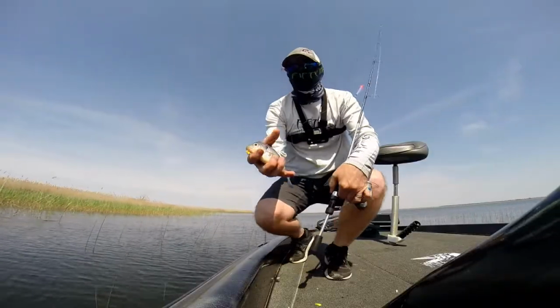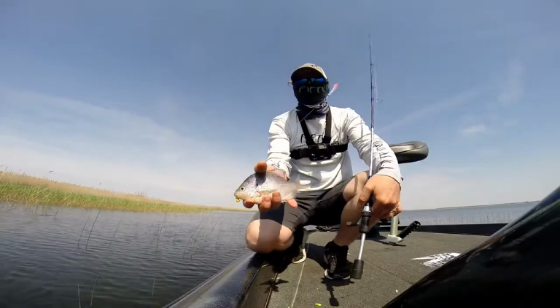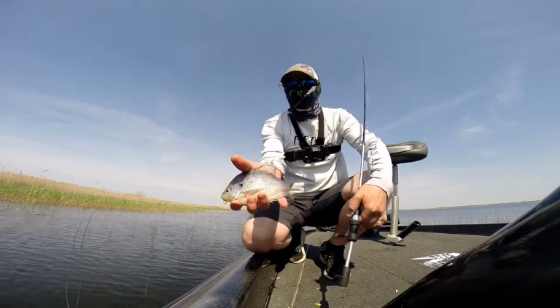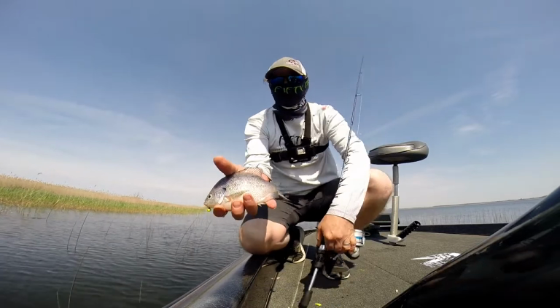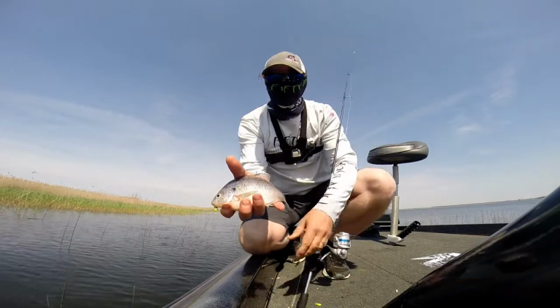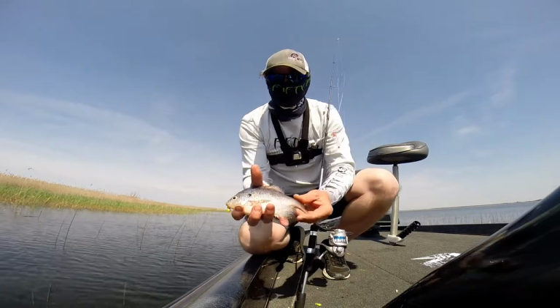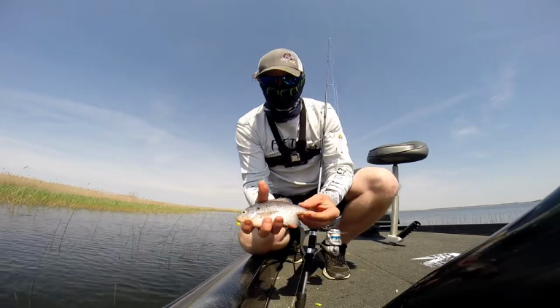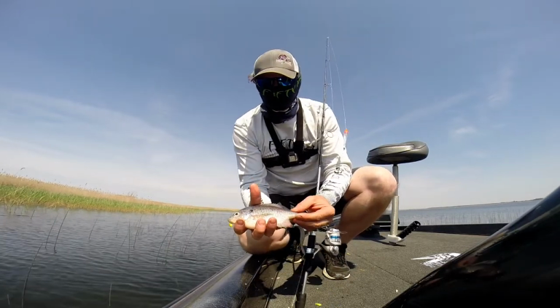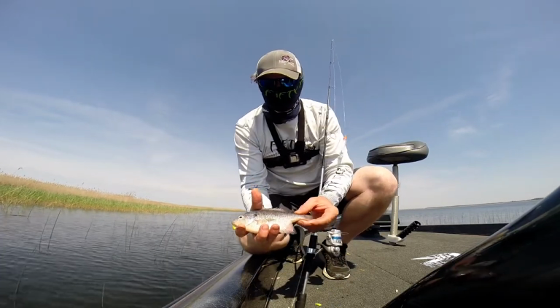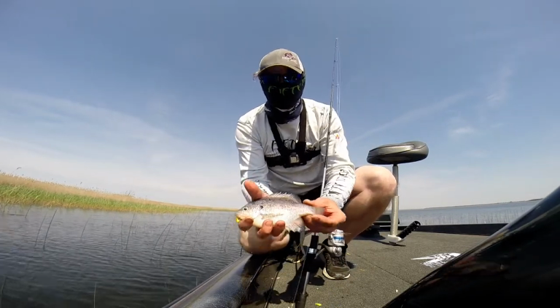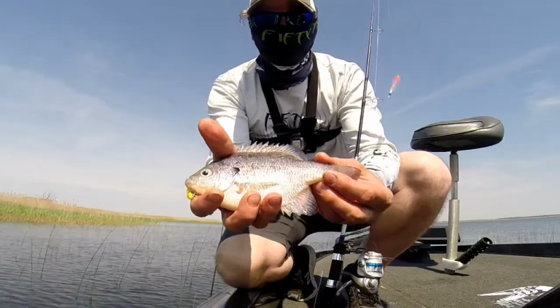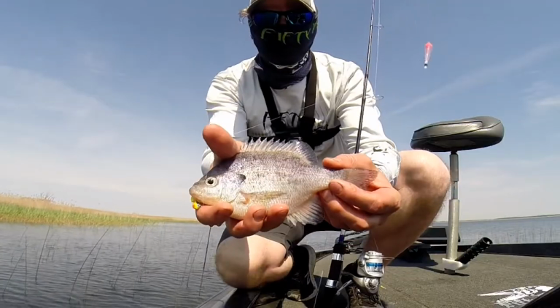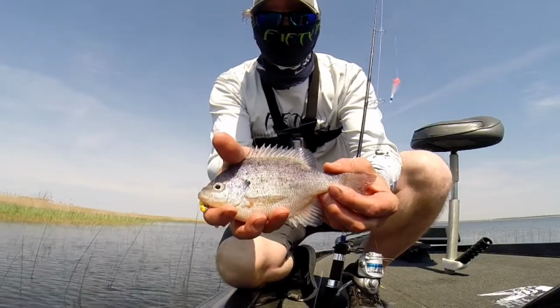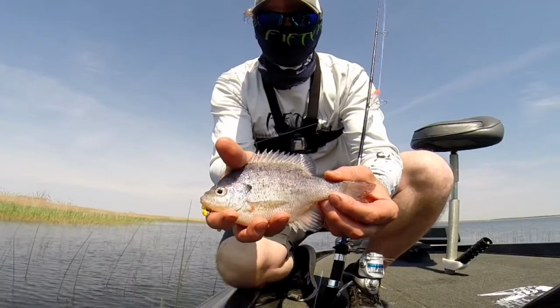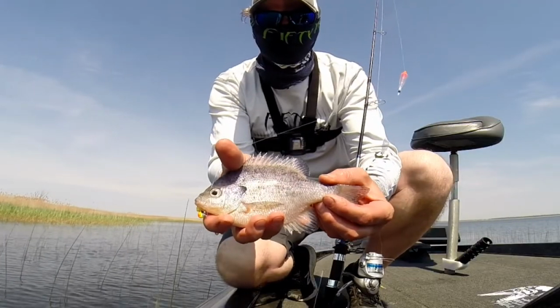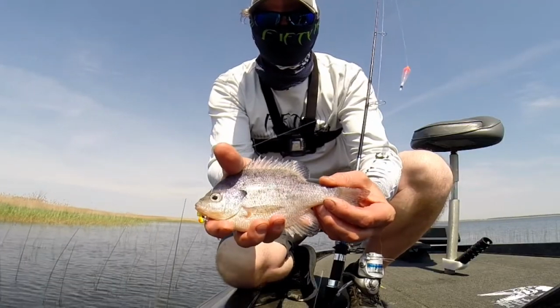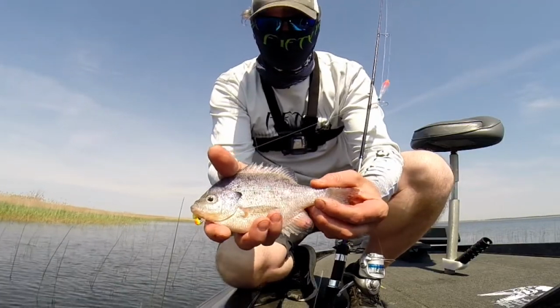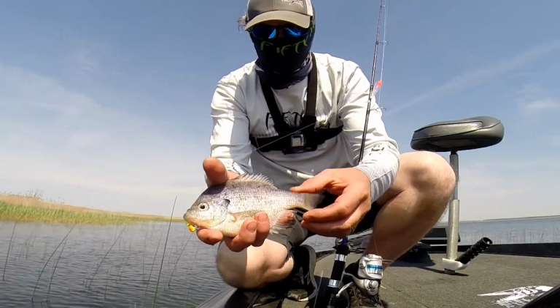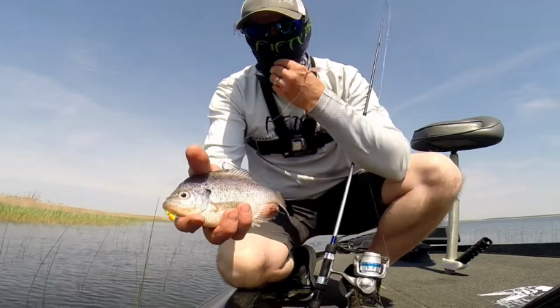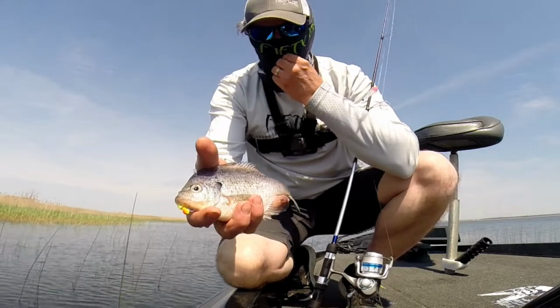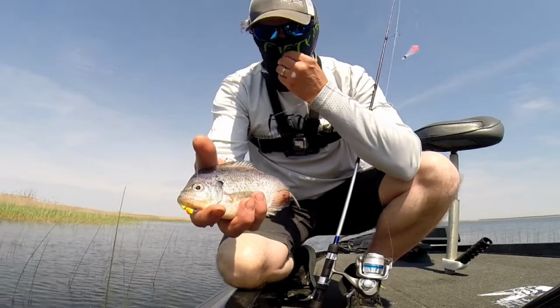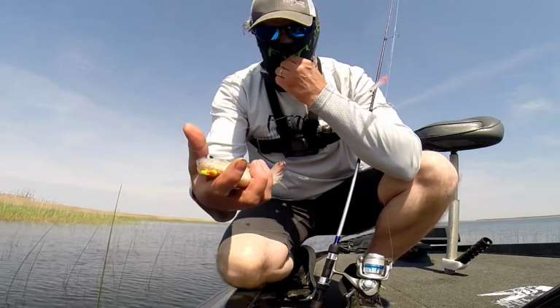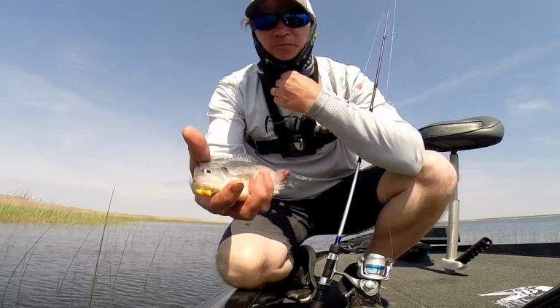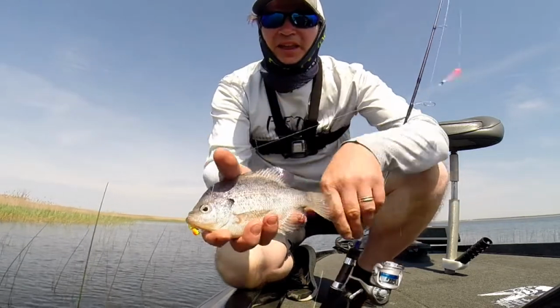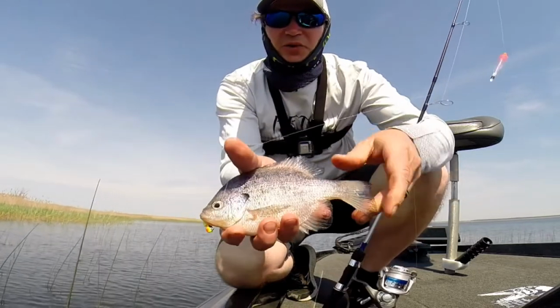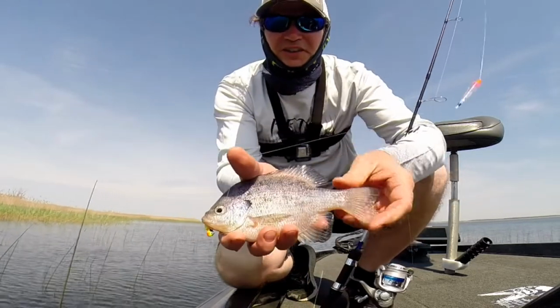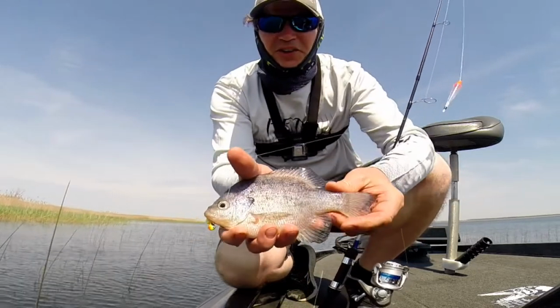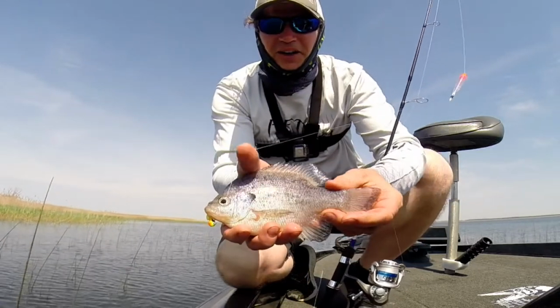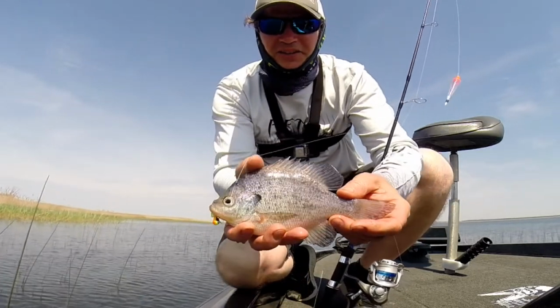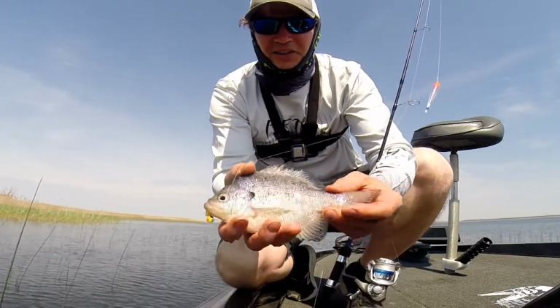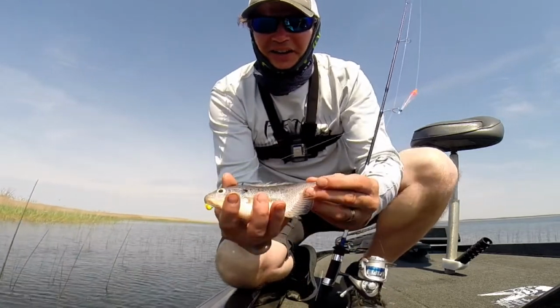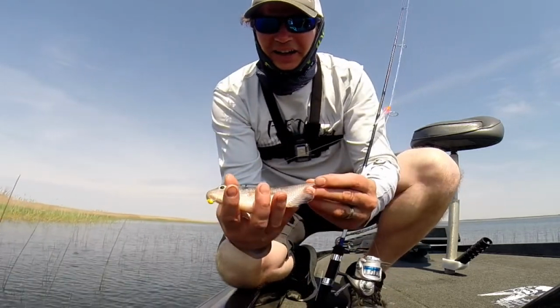Look how blue that thing is — what a different looking fish. That's really weird. That's a really different looking one. I've never seen one quite like that.